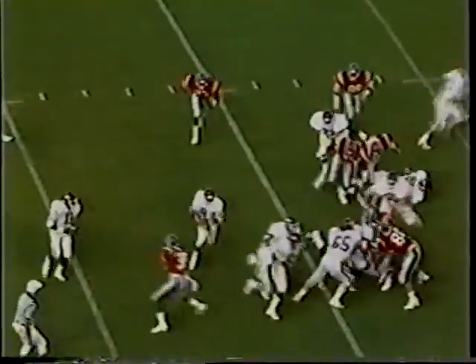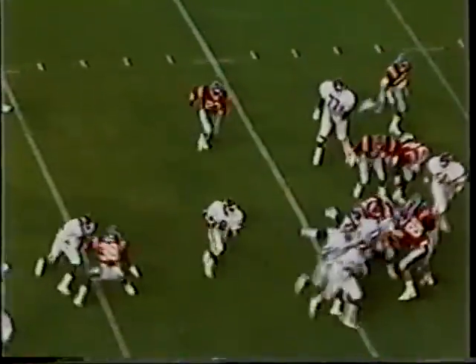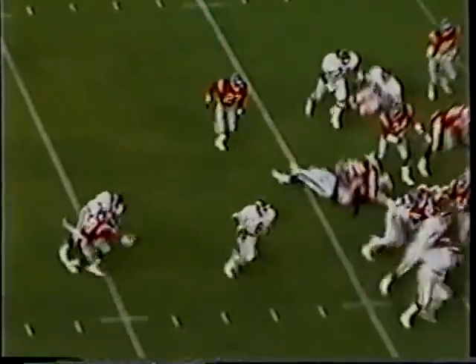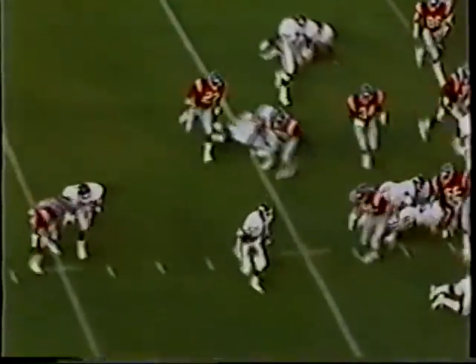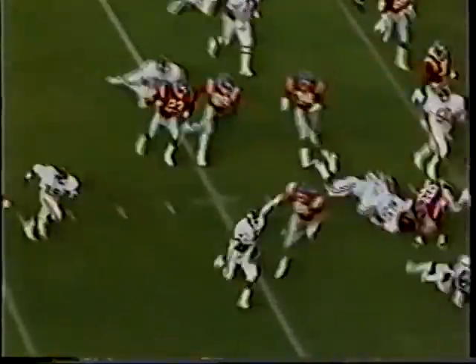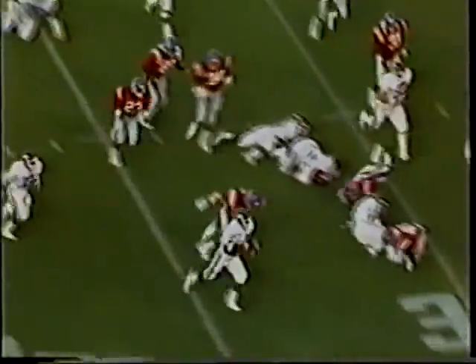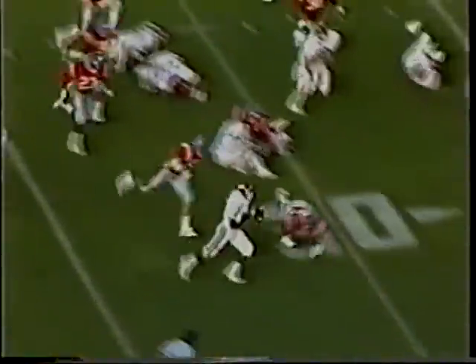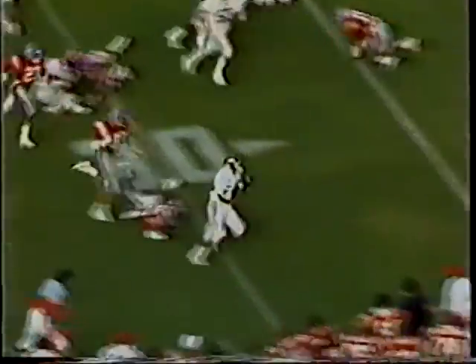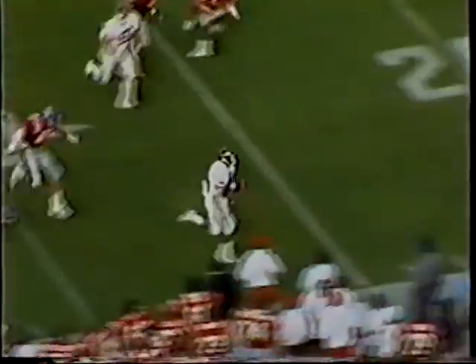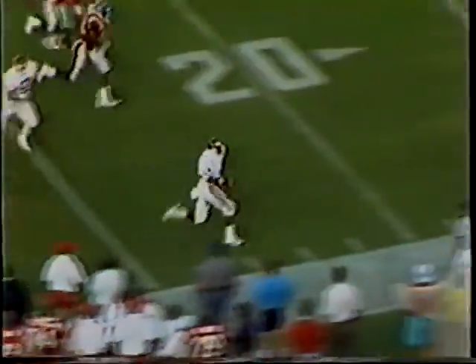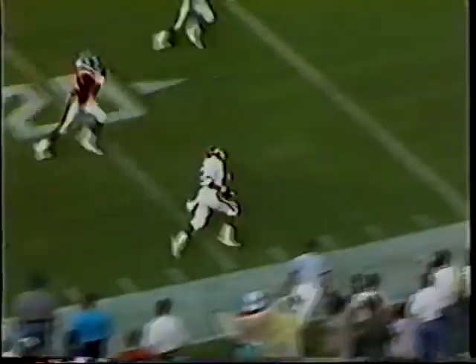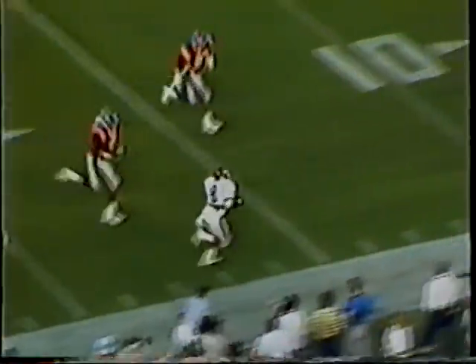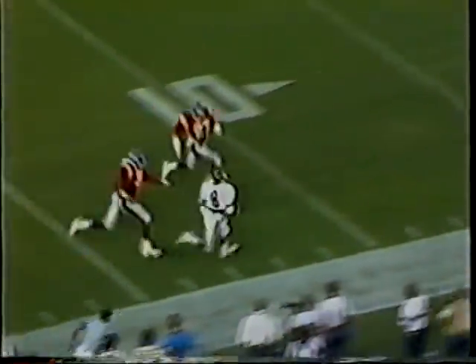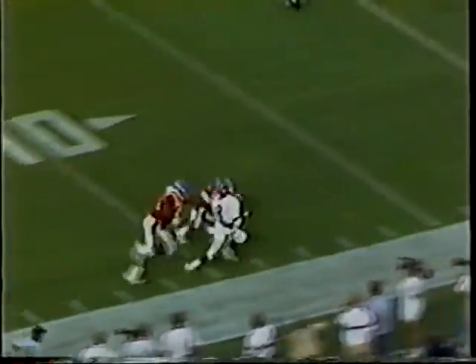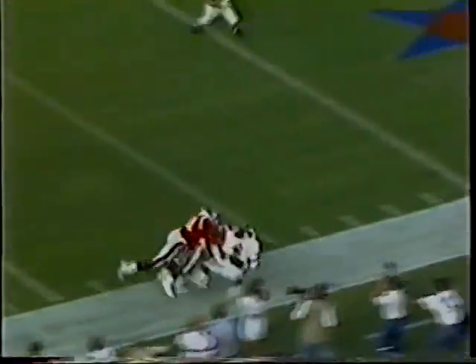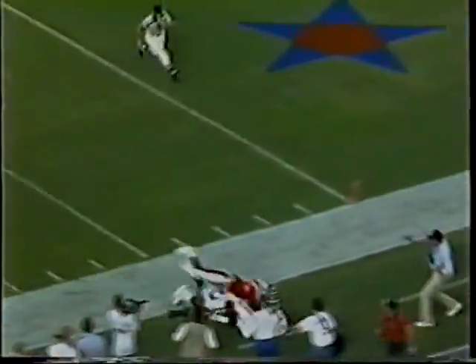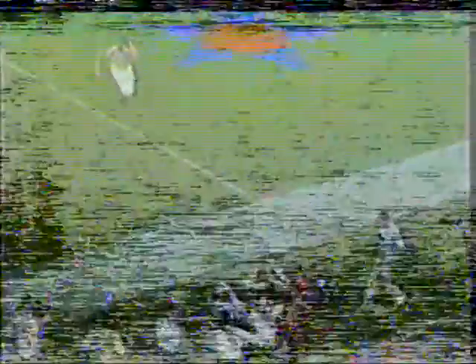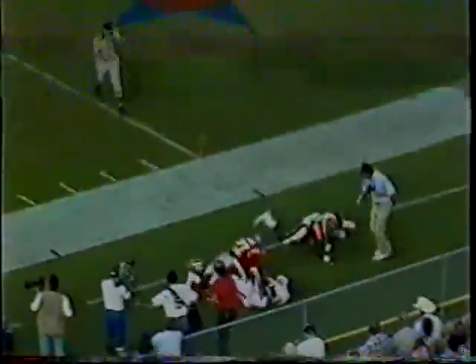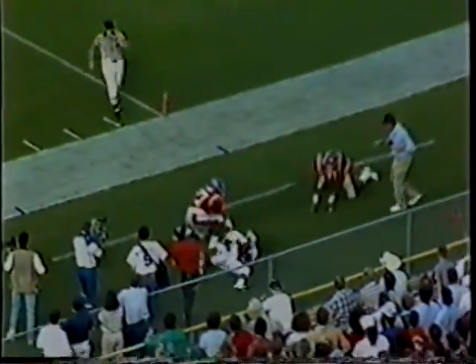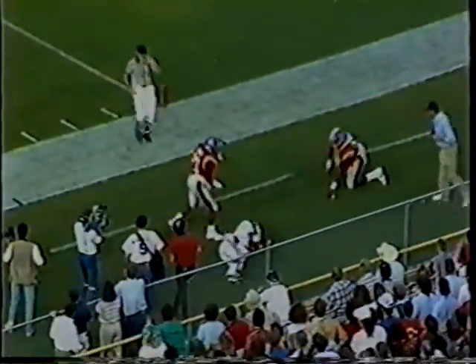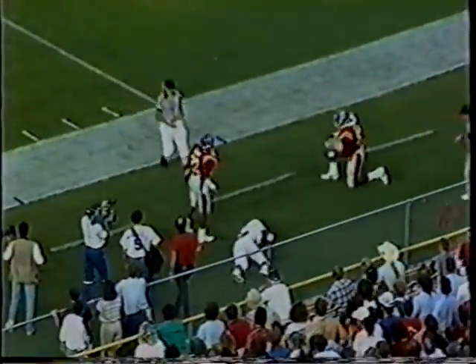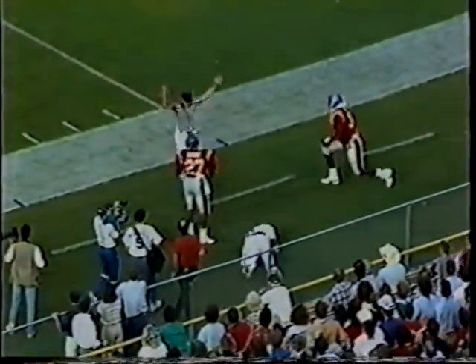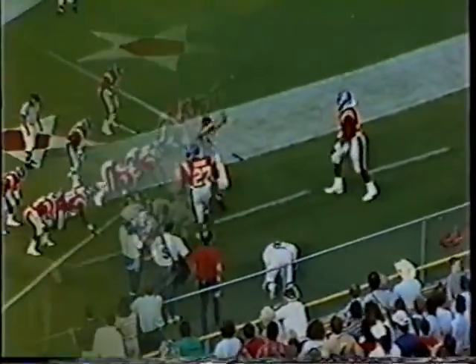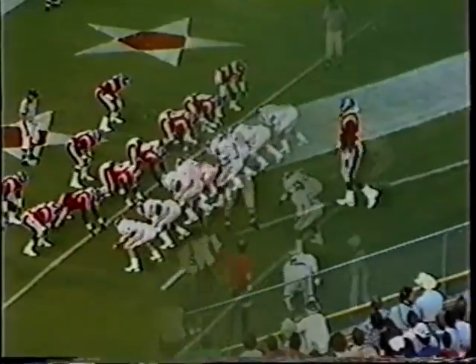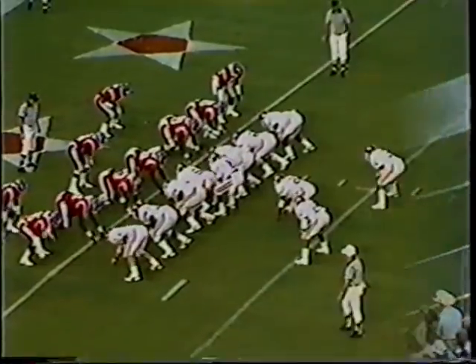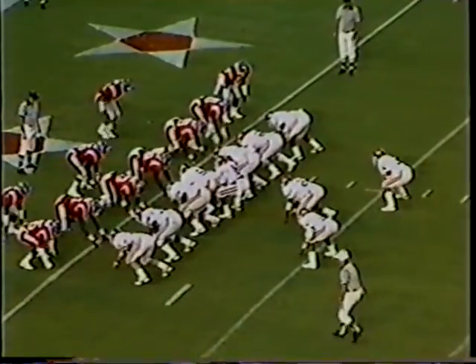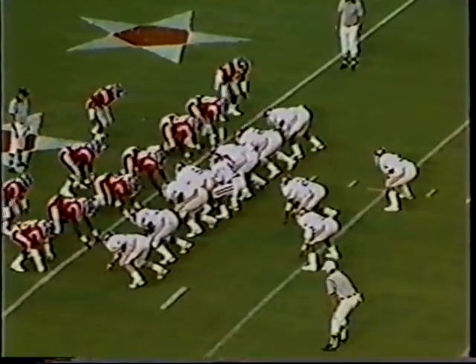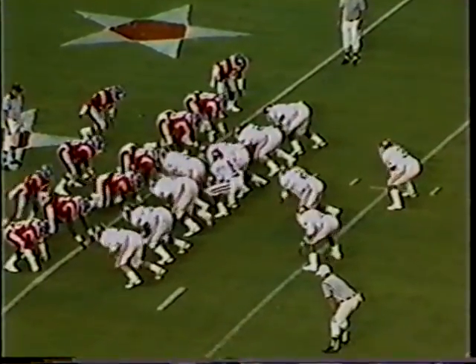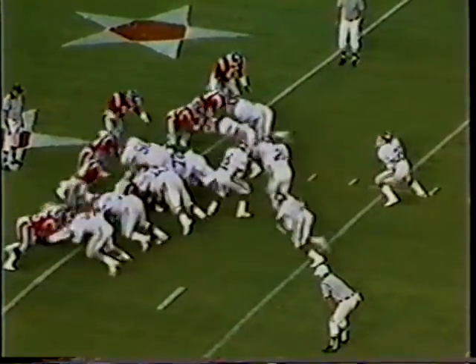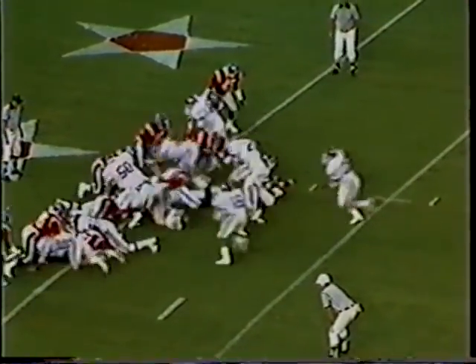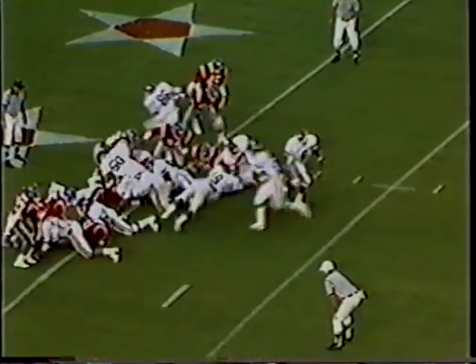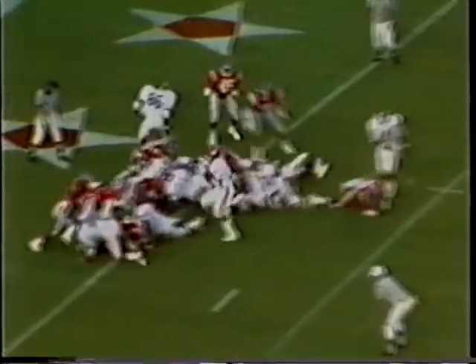The option comes right — the pitch man is covered. Thomas will keep it, turns the corner. He's got the first down up the sideline. Run out of bounds, knocked out of bounds at the eight-yard line. Arkansas has it third and goal from the one-yard line as we begin the second quarter.